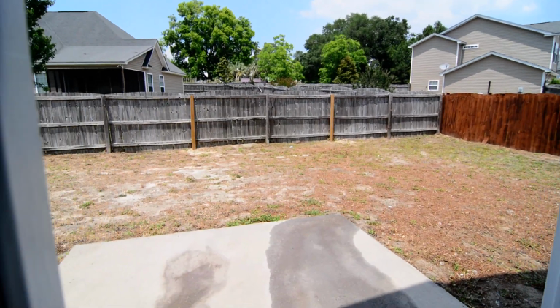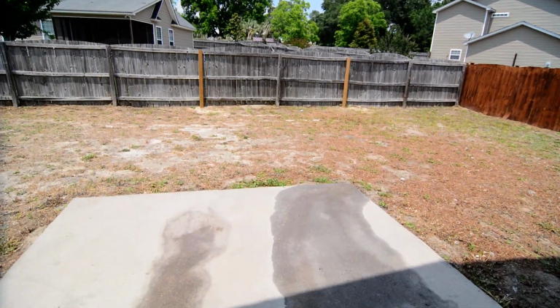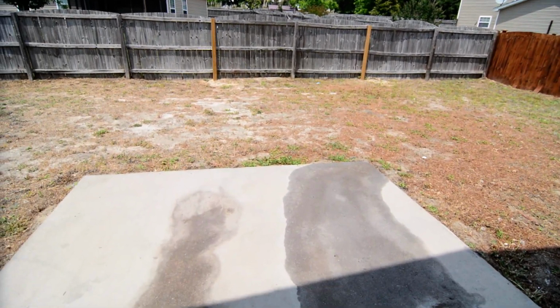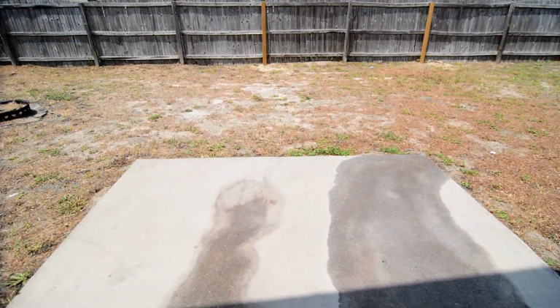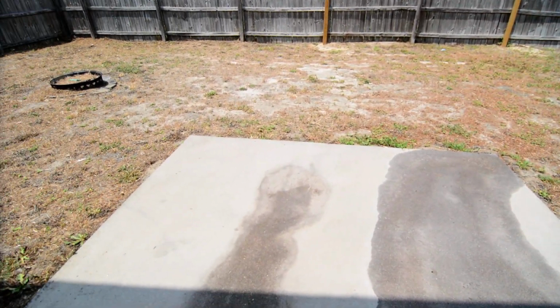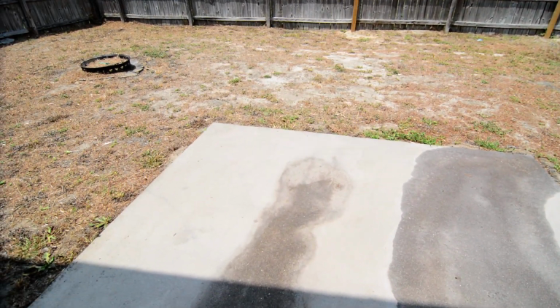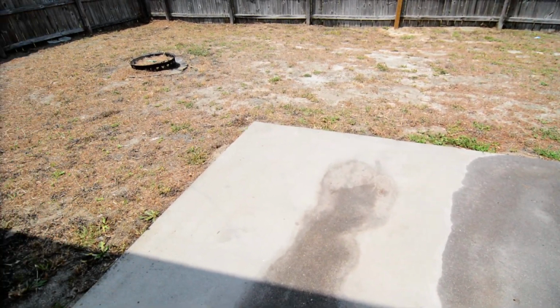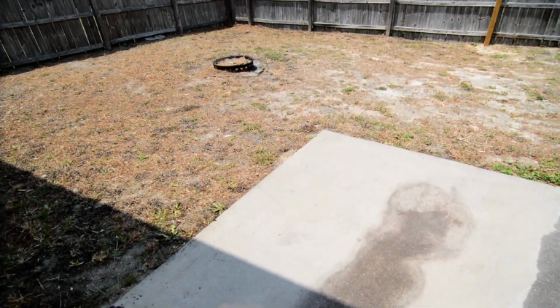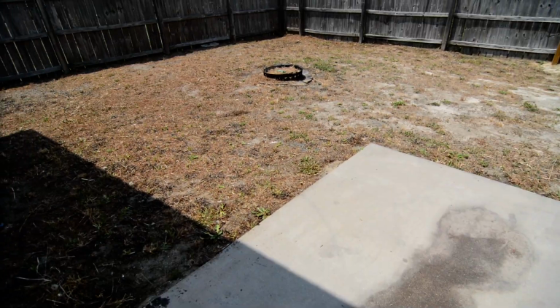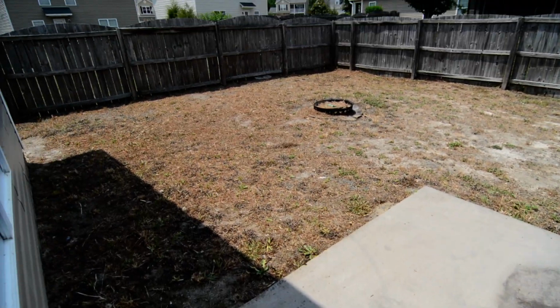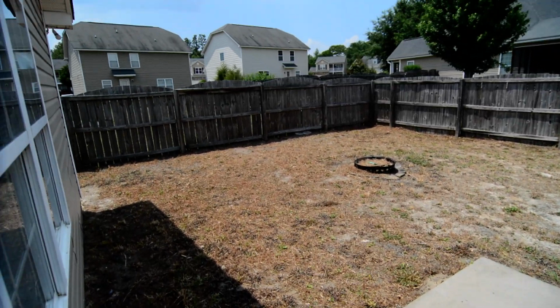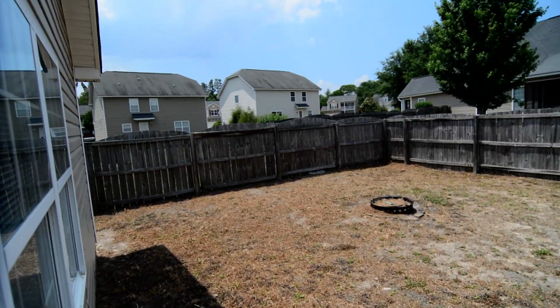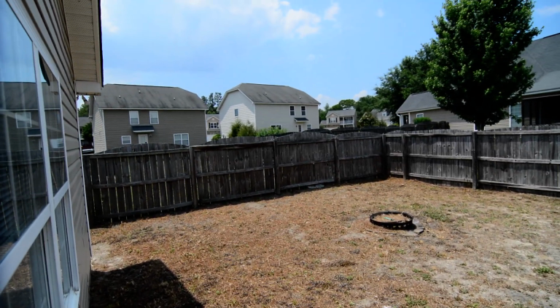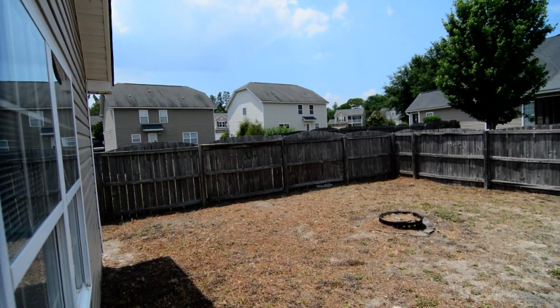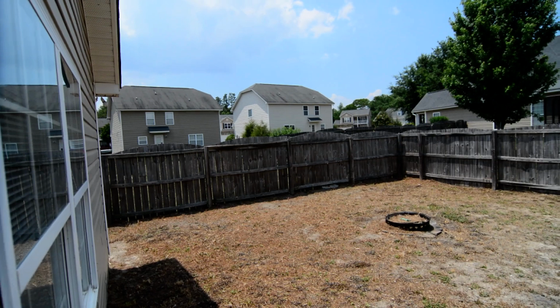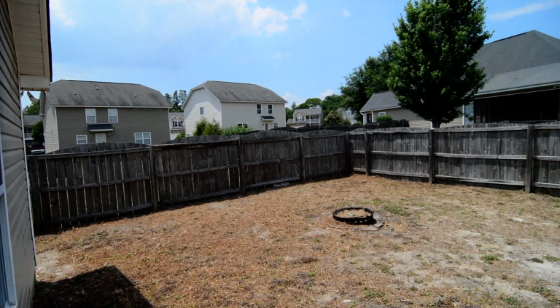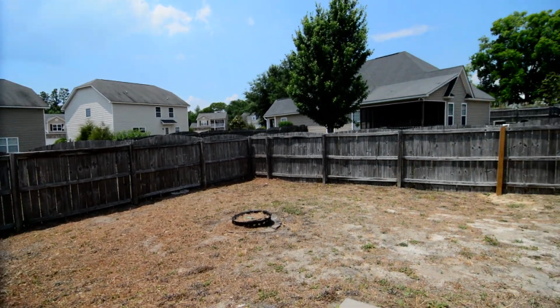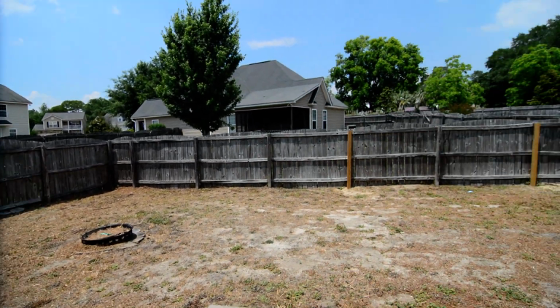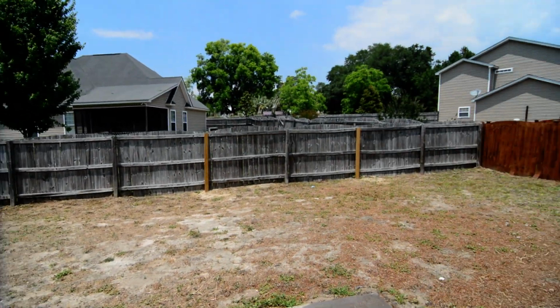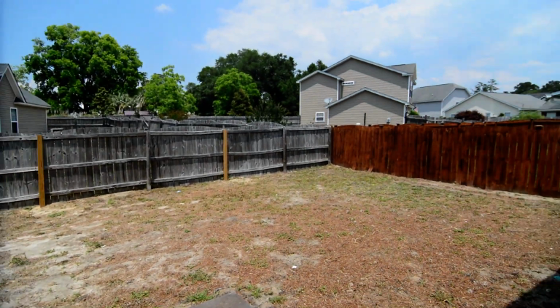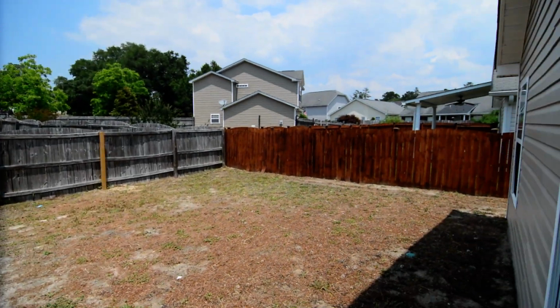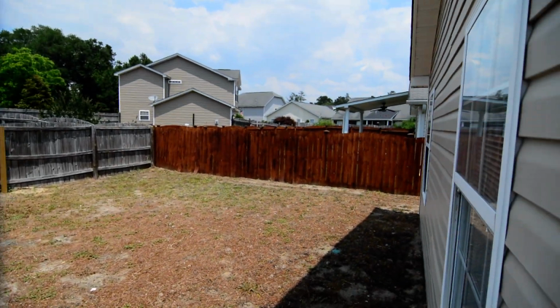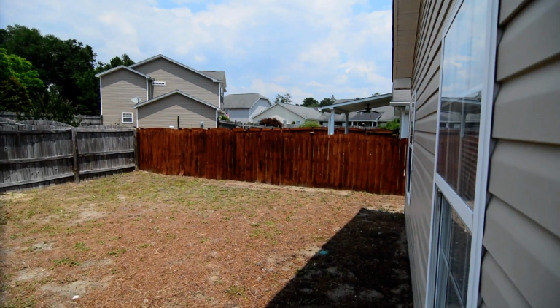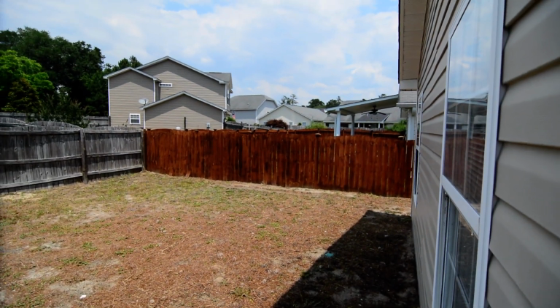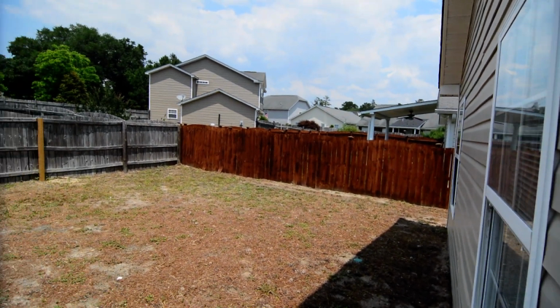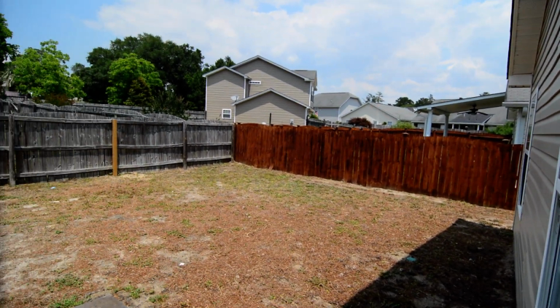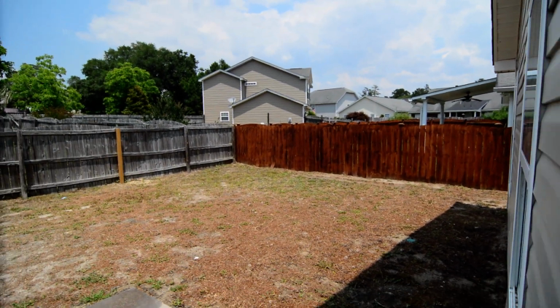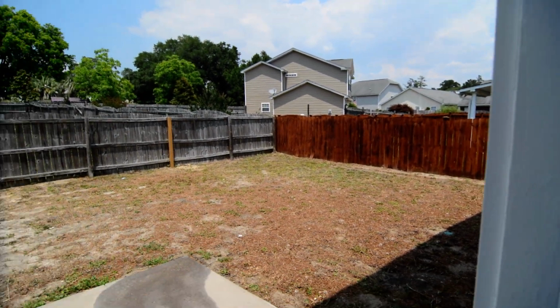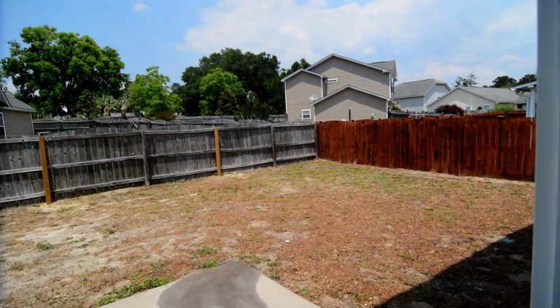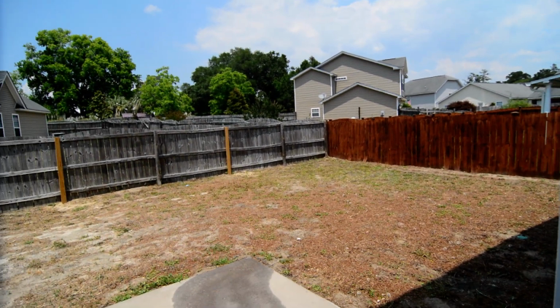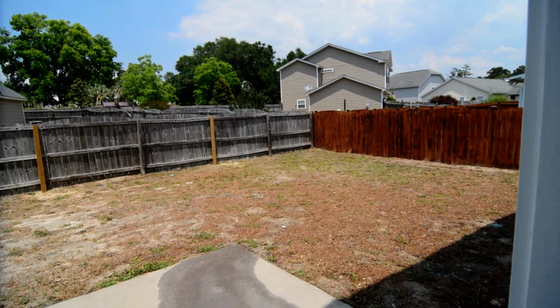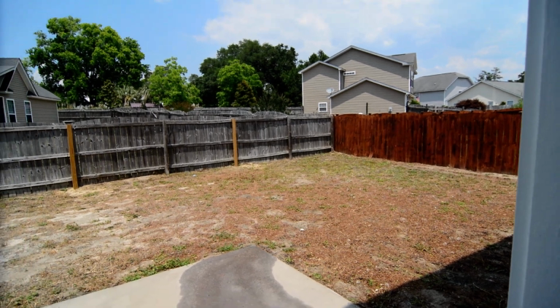Out back, you have a patio, and the yard itself is fenced in the back.